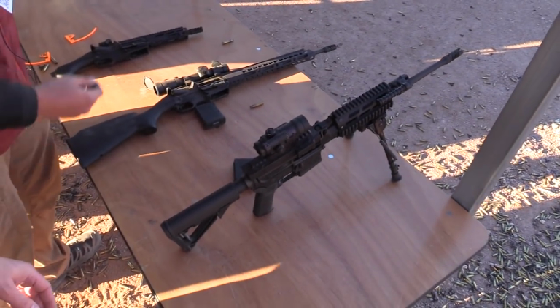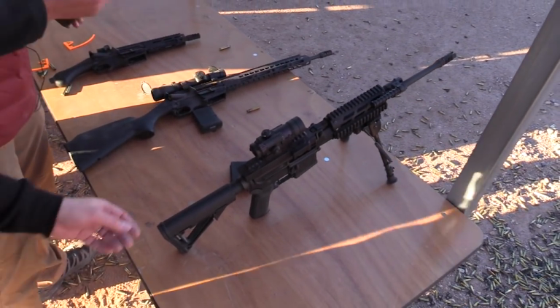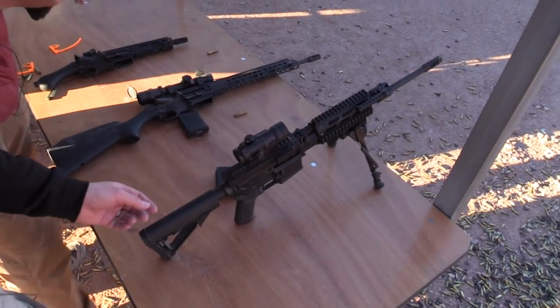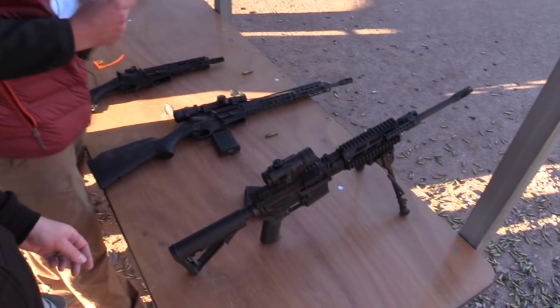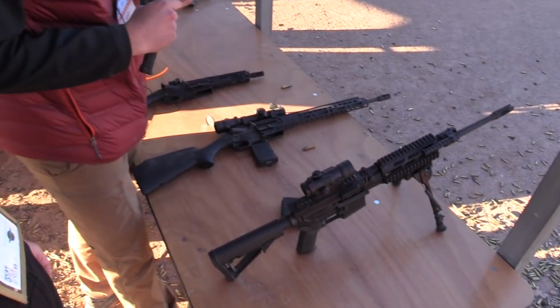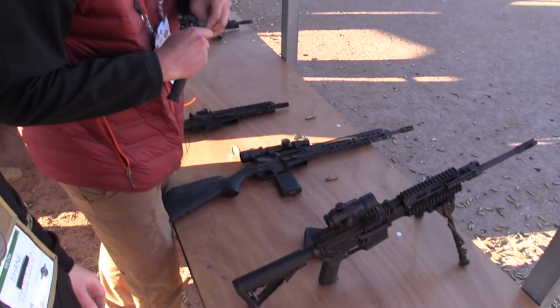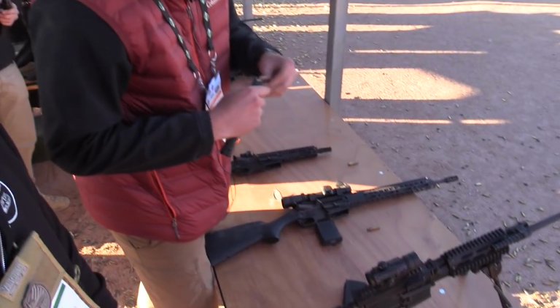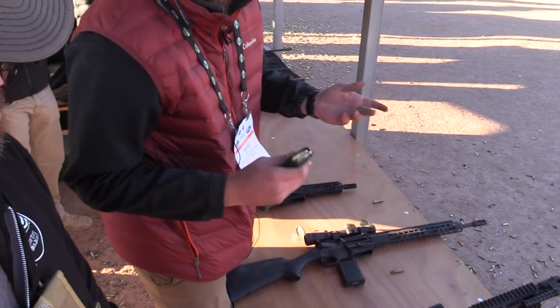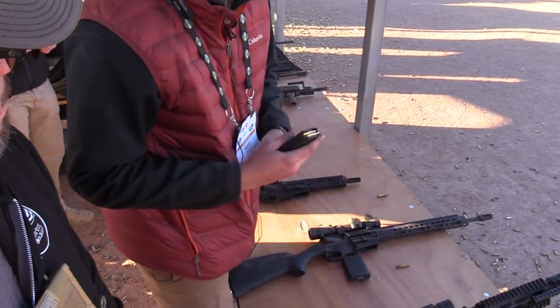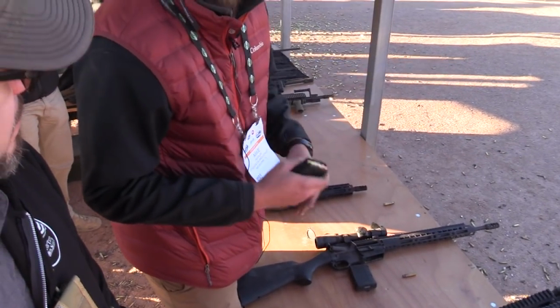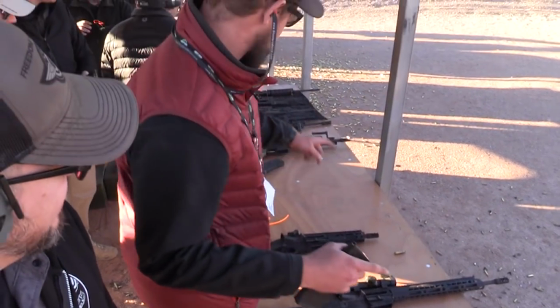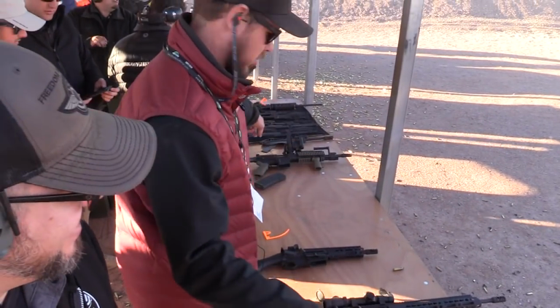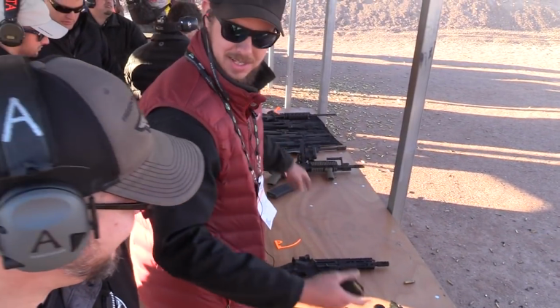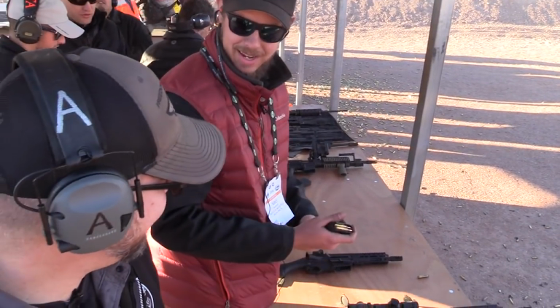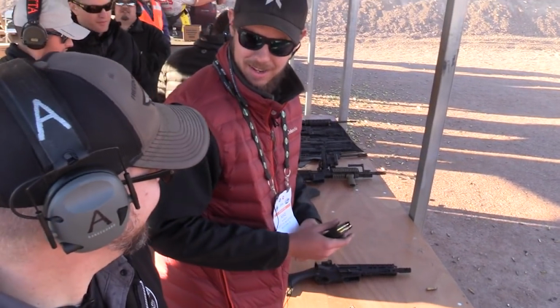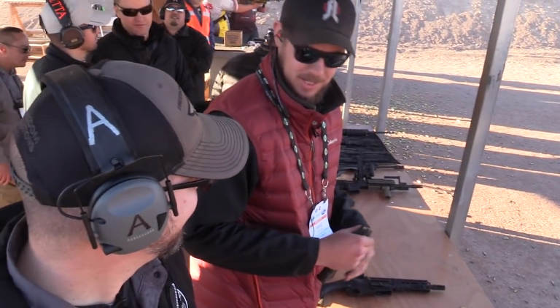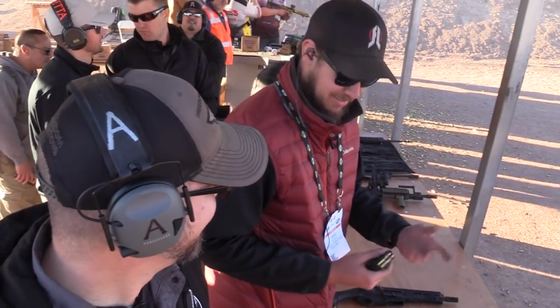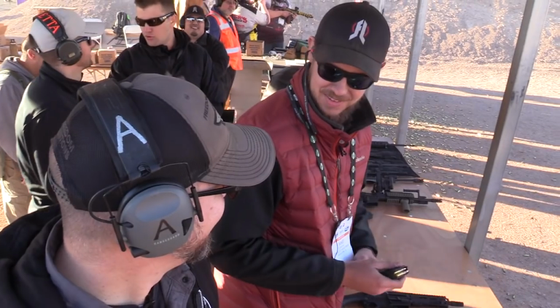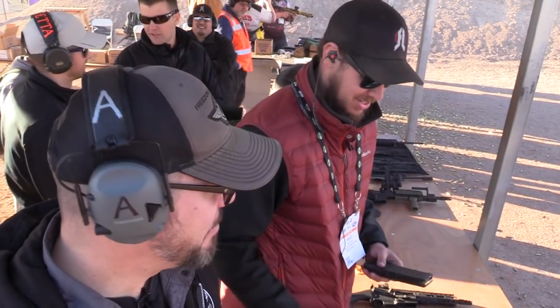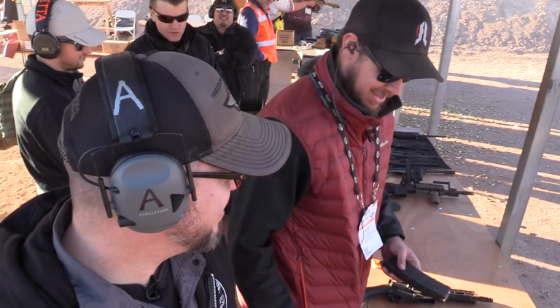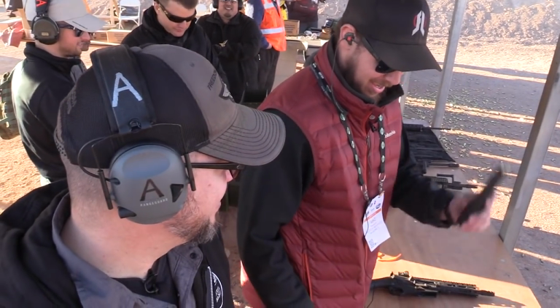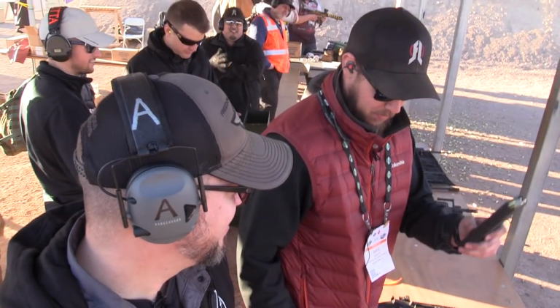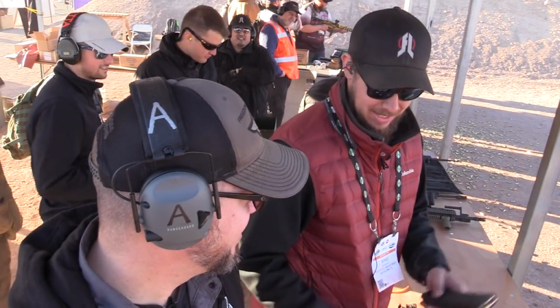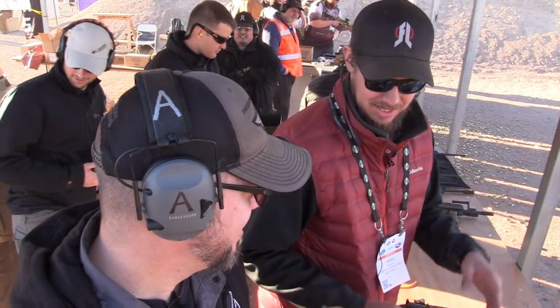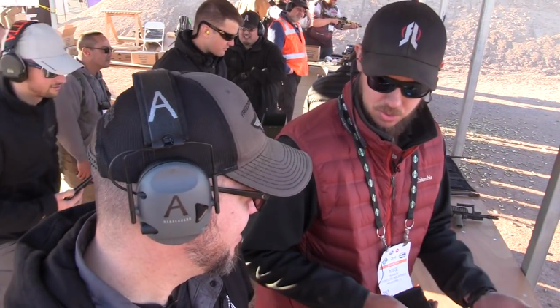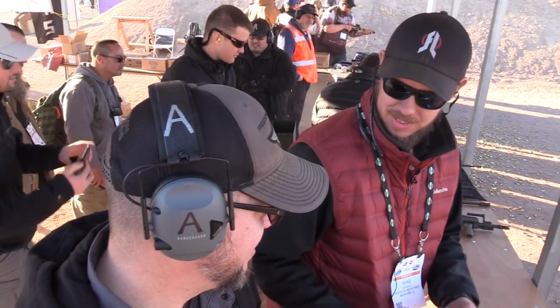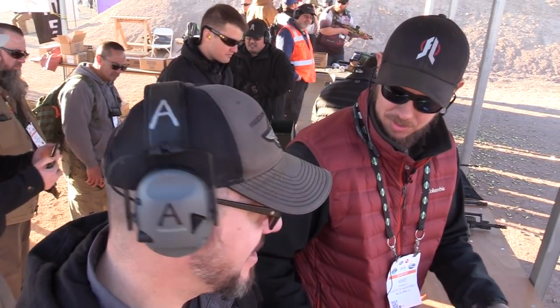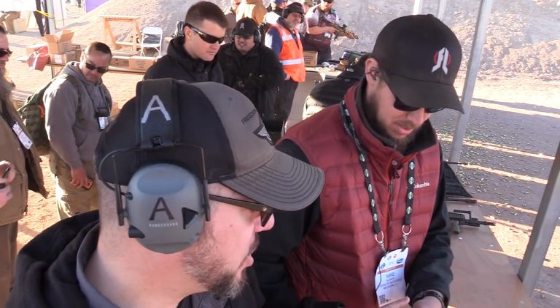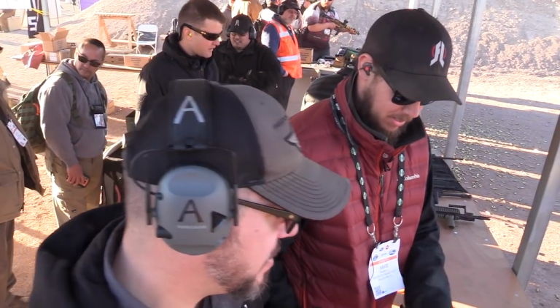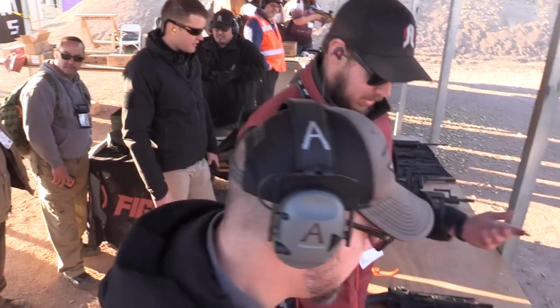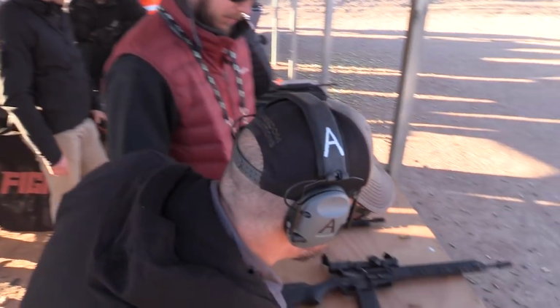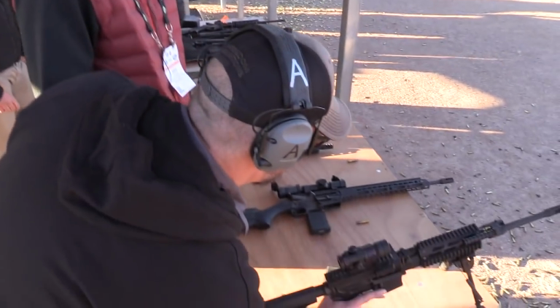We actually ran out of belted ammo — we shot probably 5,000 rounds through these two guns today of belted 5.56. So we're going to go from a mag today, since it is the true dual feed system. I got a mag right in, ready to go.